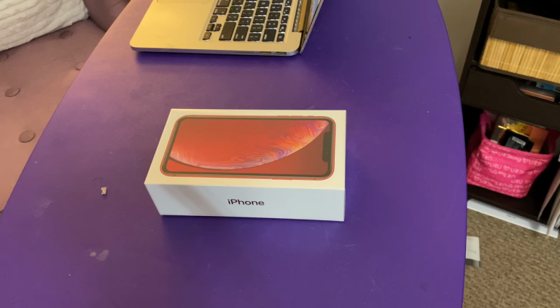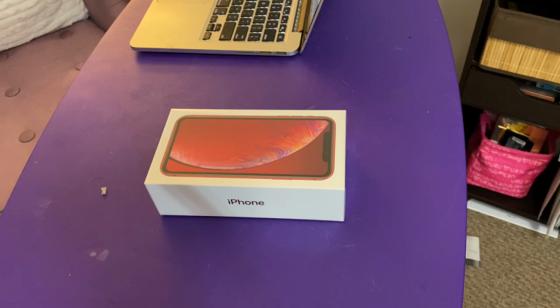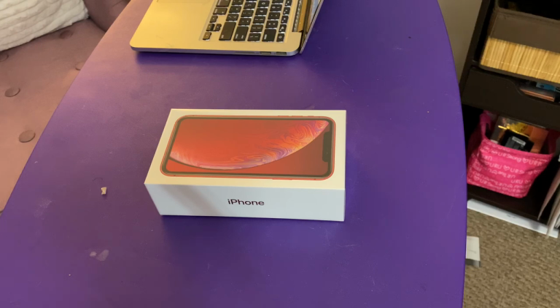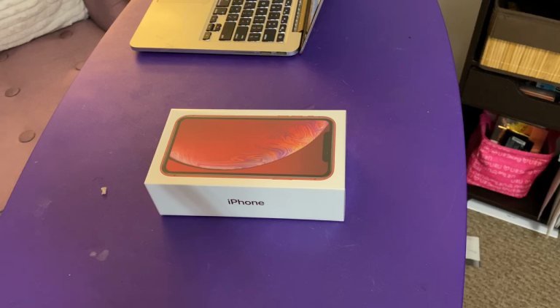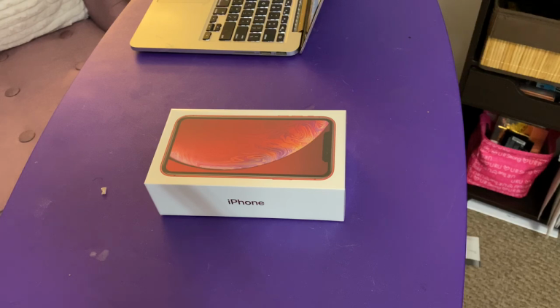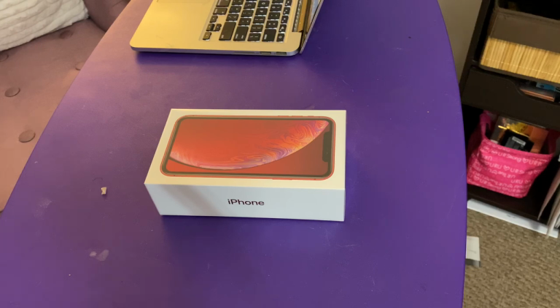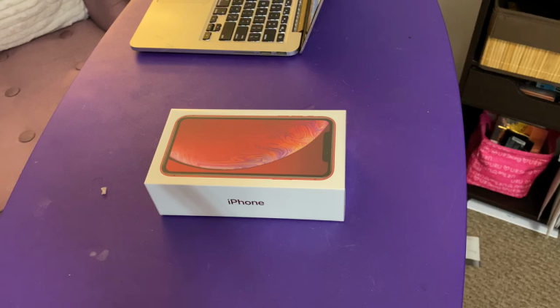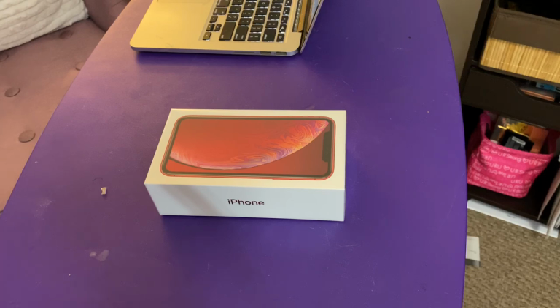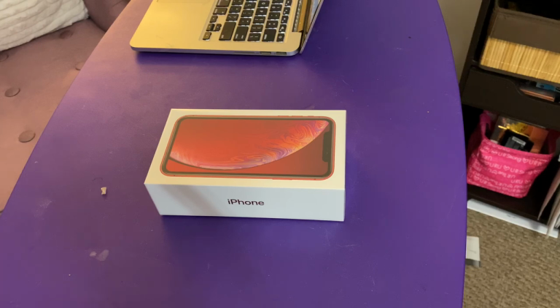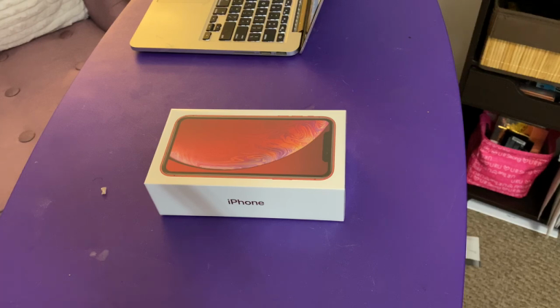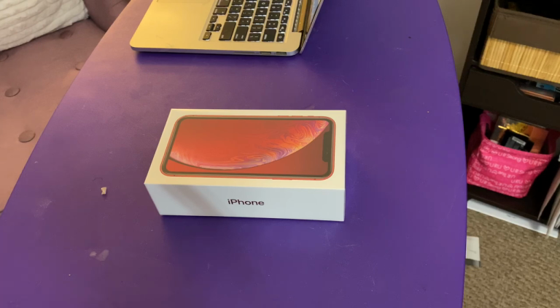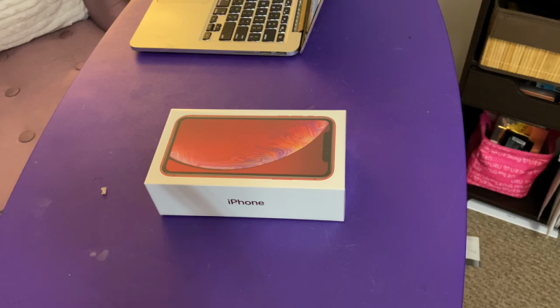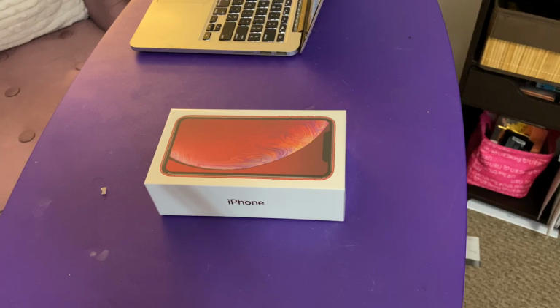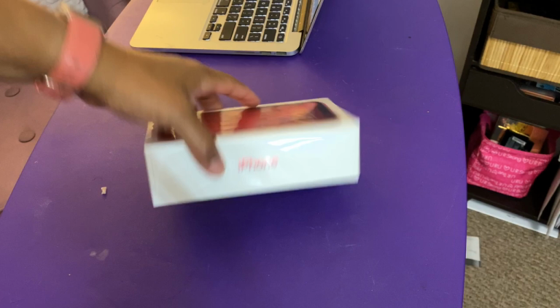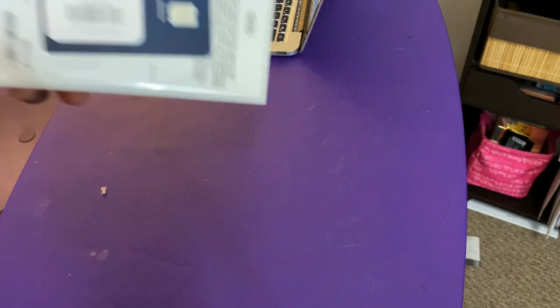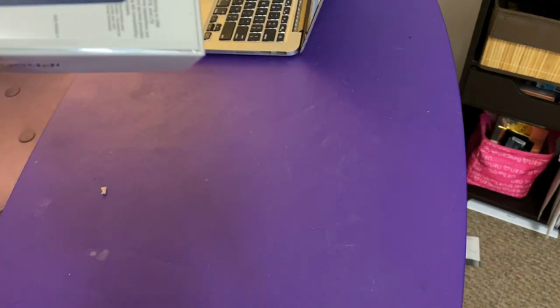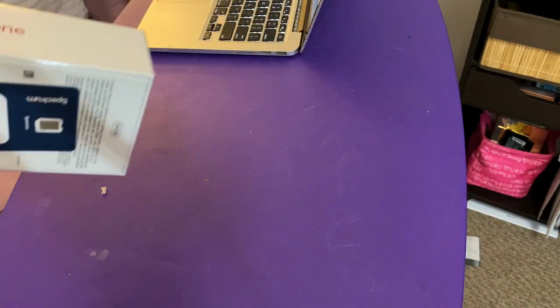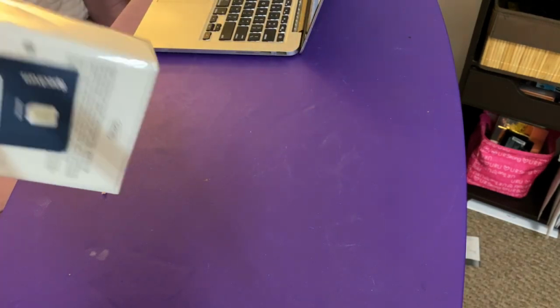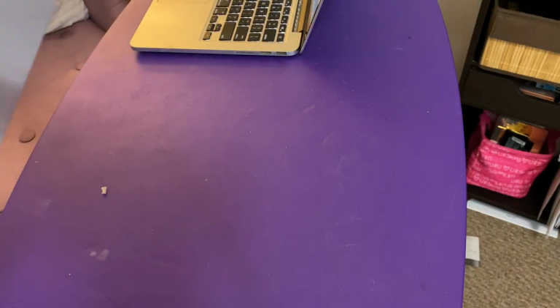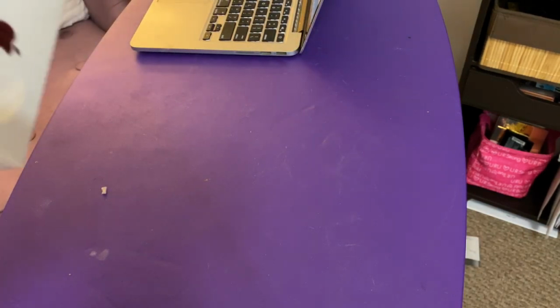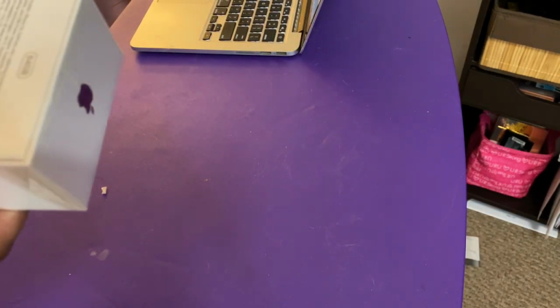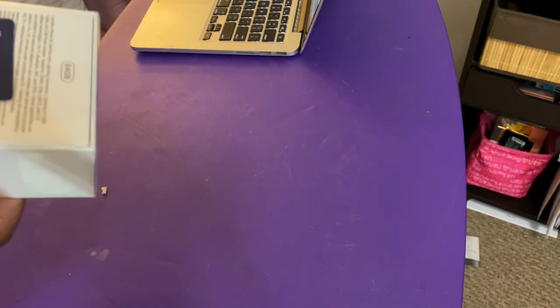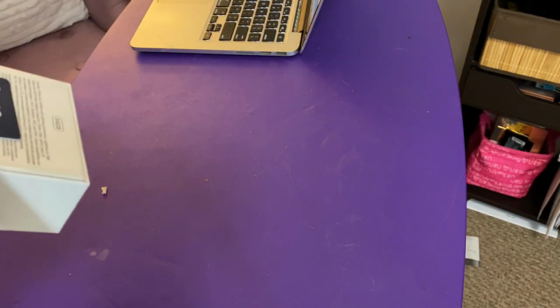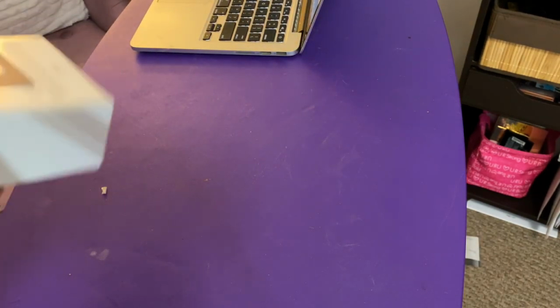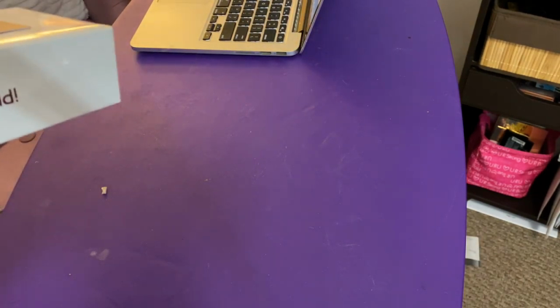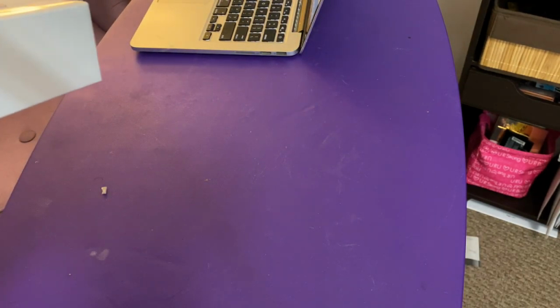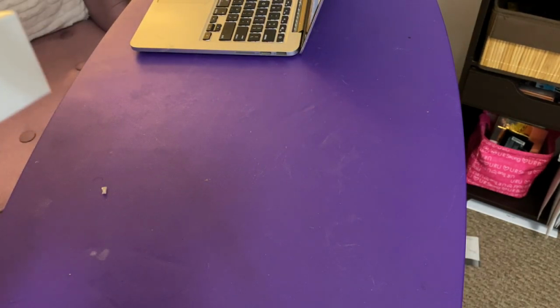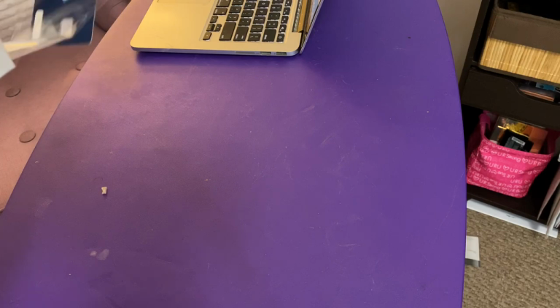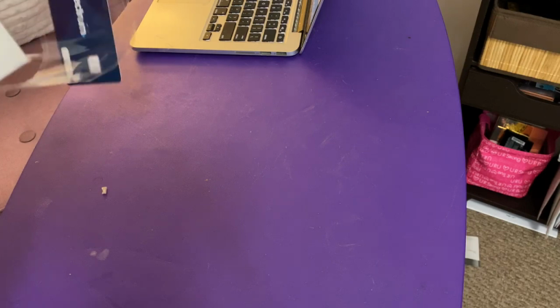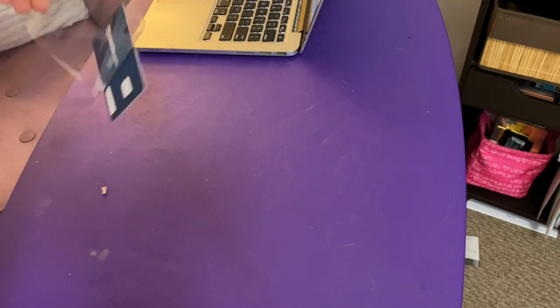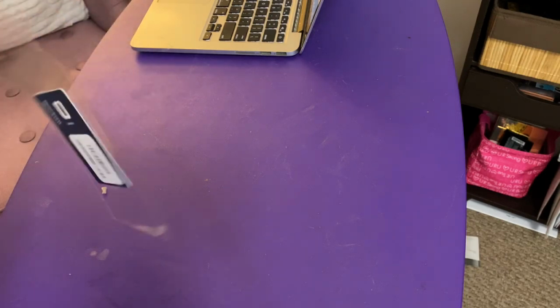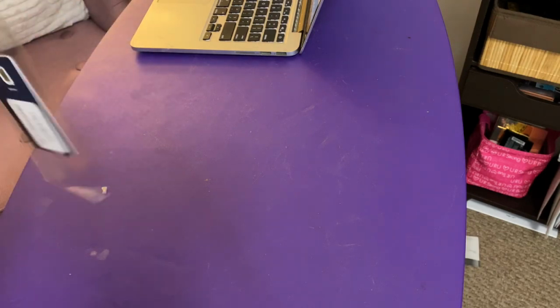It's not the newest model, it's not the iPhone 11 Pro, but we went ahead and got the 10R. It was a little bit cheaper, and also the company she ordered from didn't have it in red and she wanted the red.